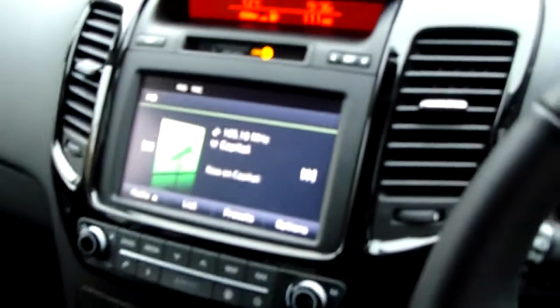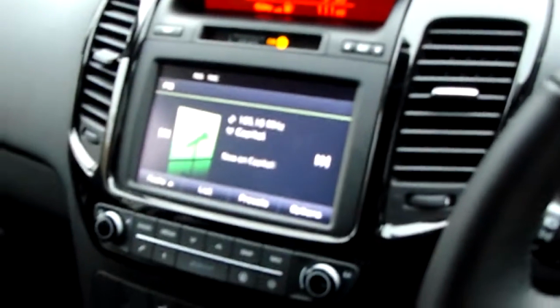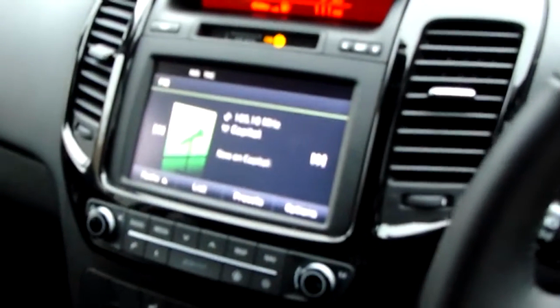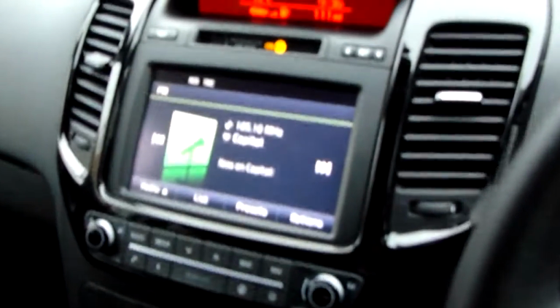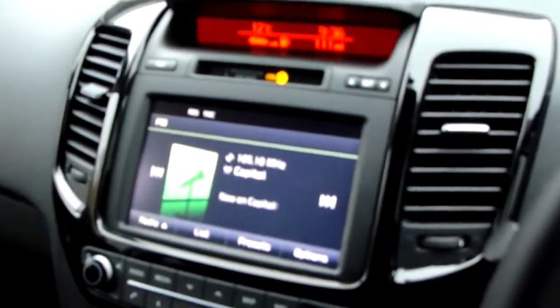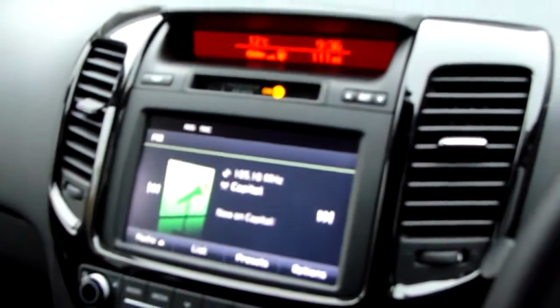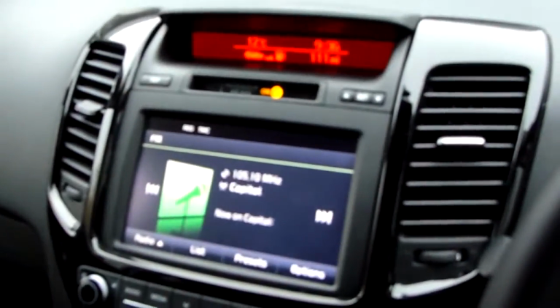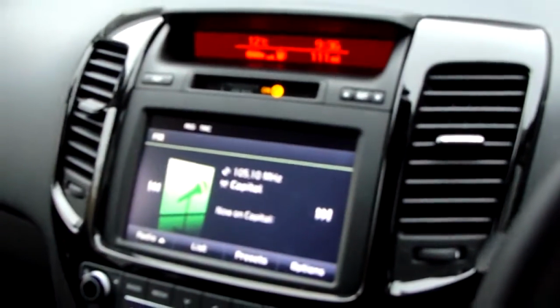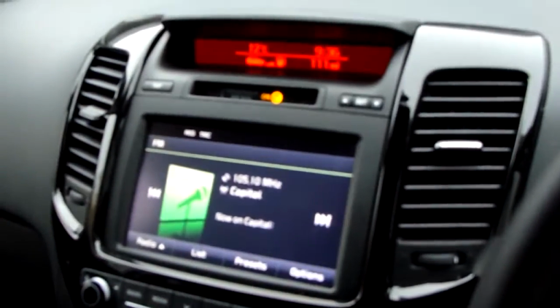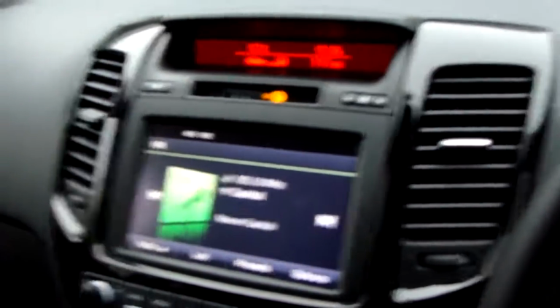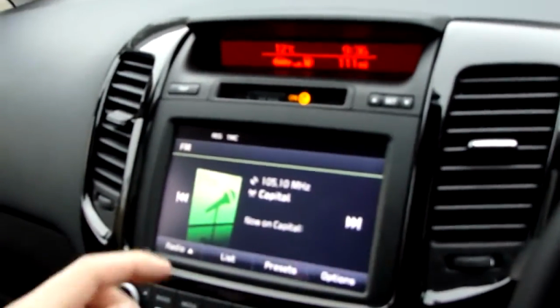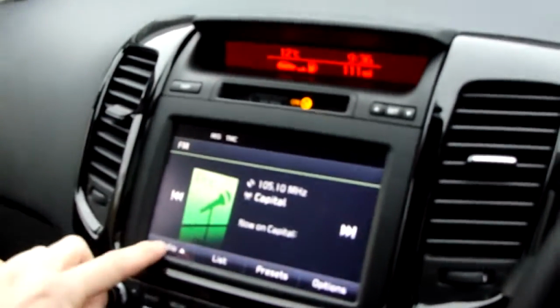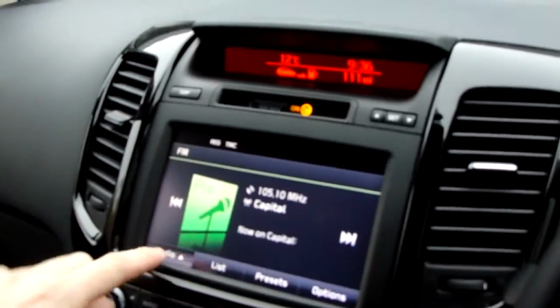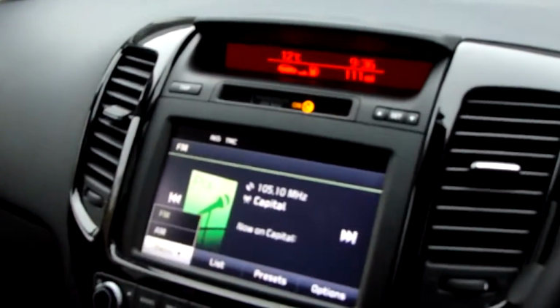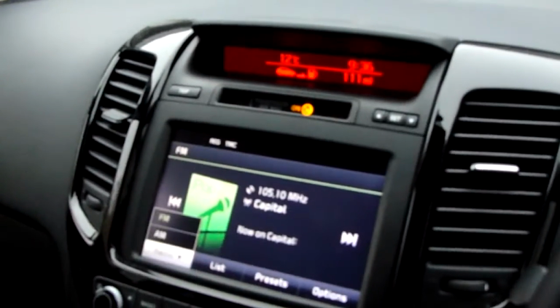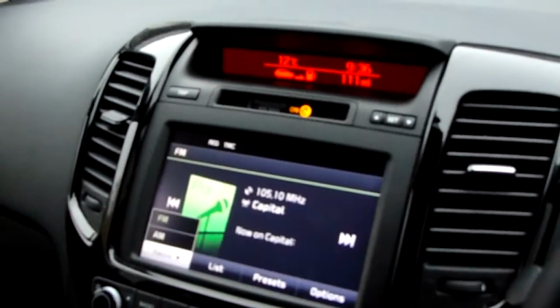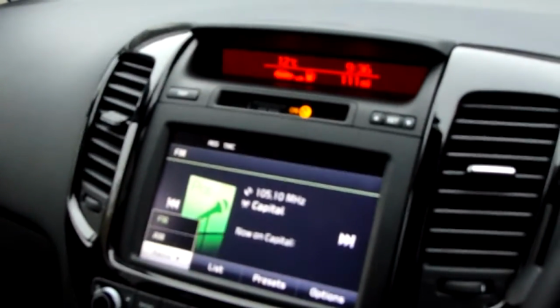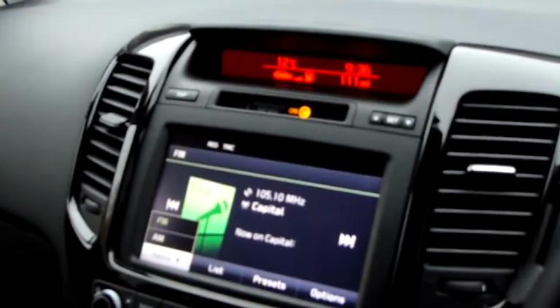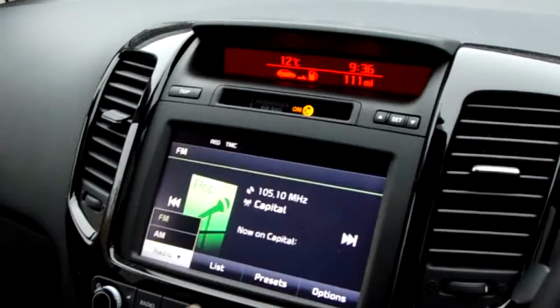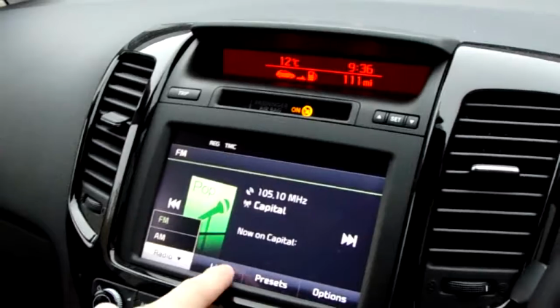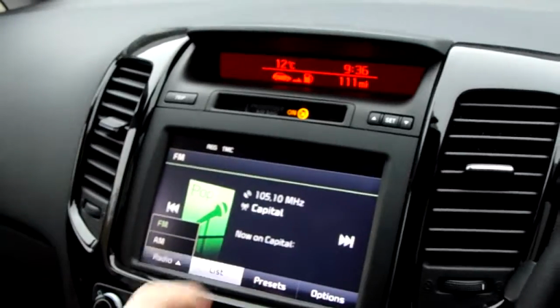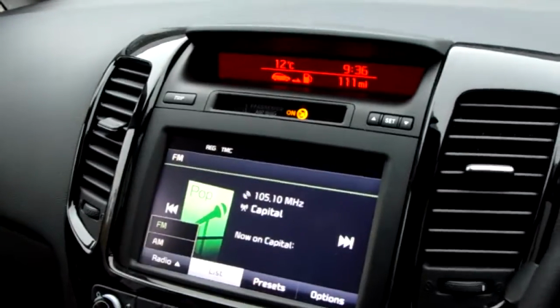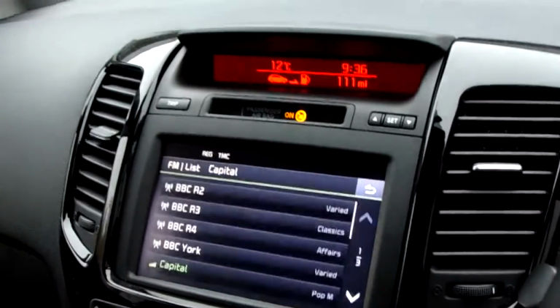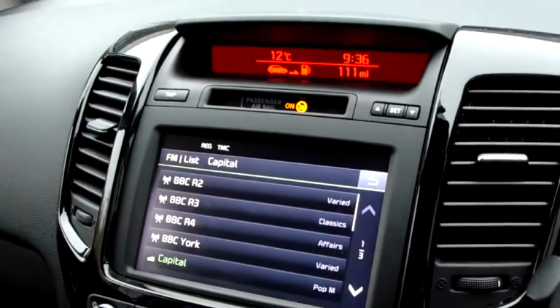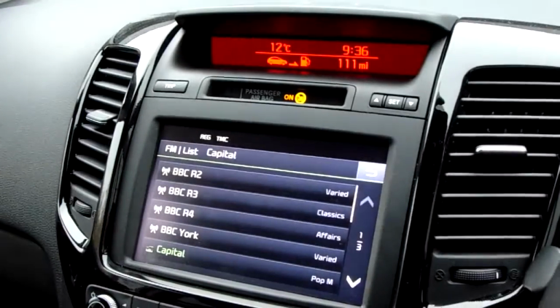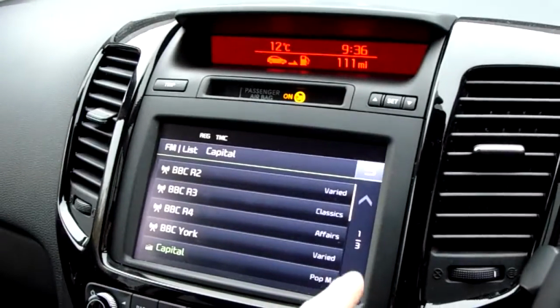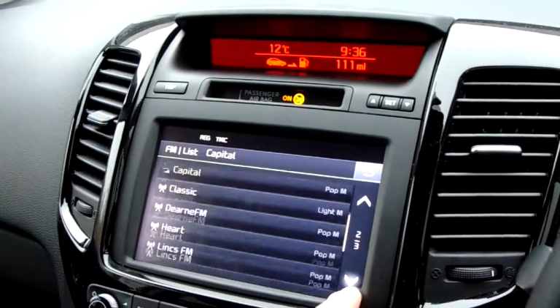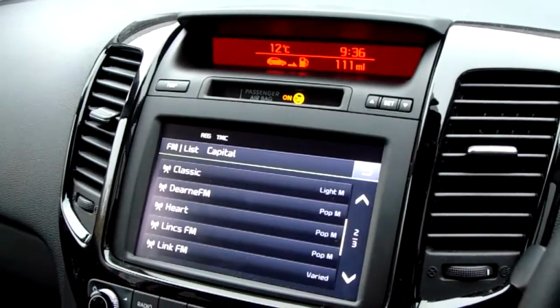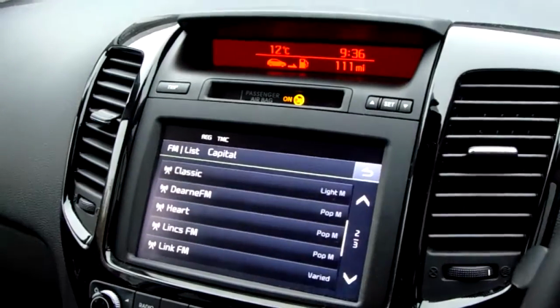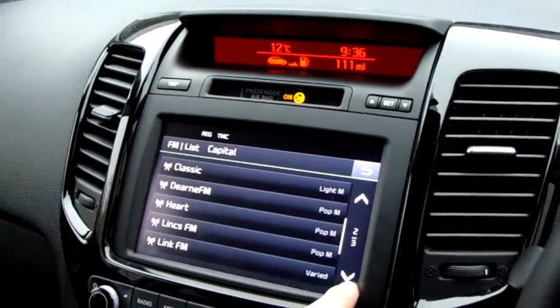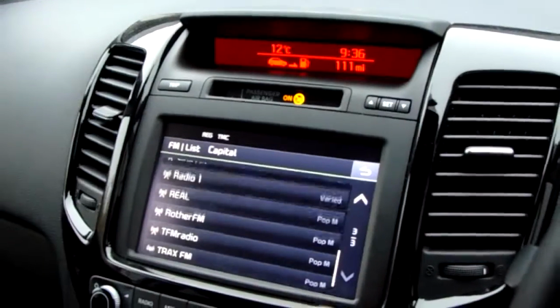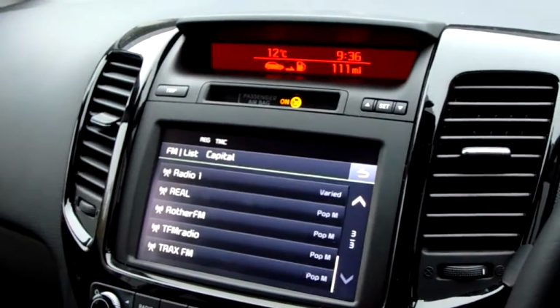Large touch screen in the middle there. You've got AM/FM radio and it's really easy to change between the two. You've also got preset digital lists which make it really easy to navigate to your favourite stations.